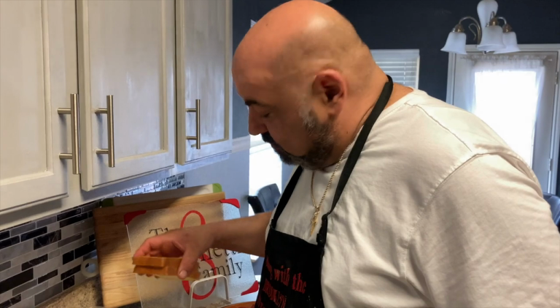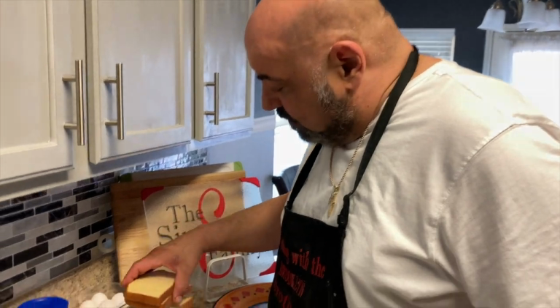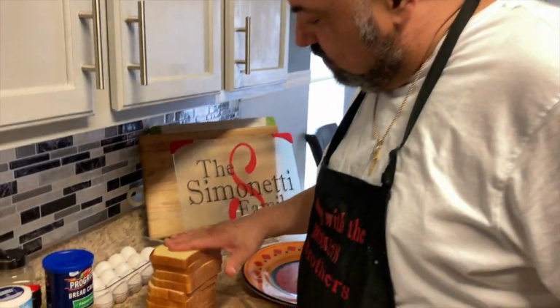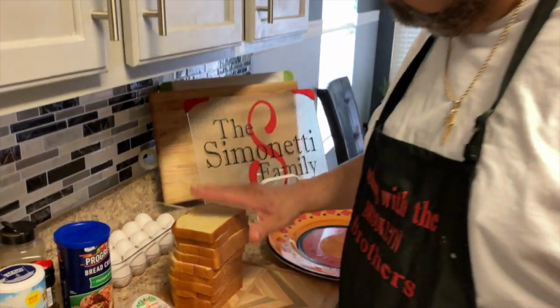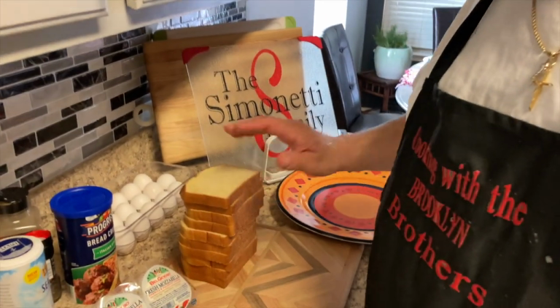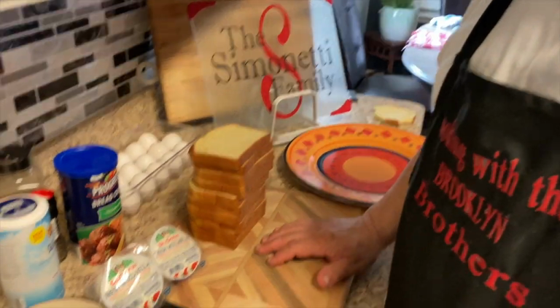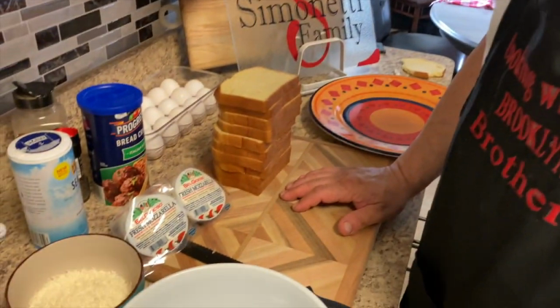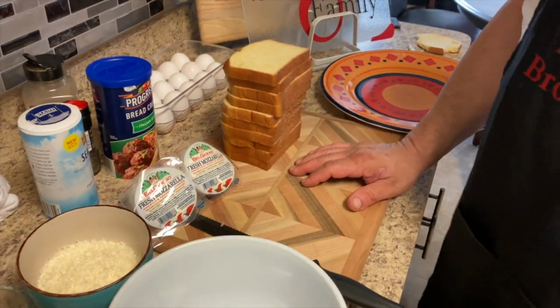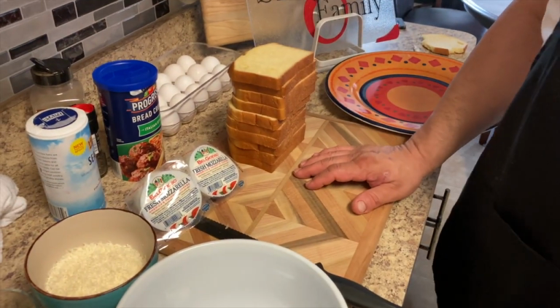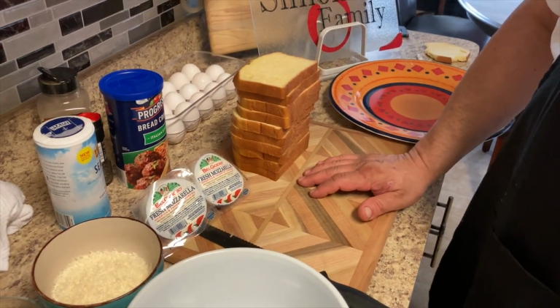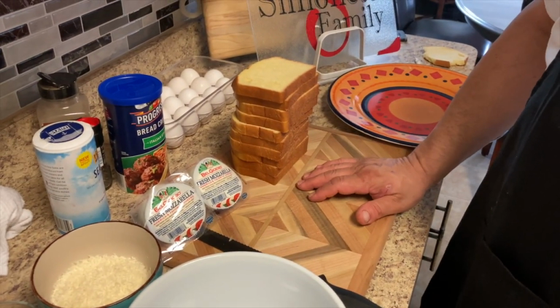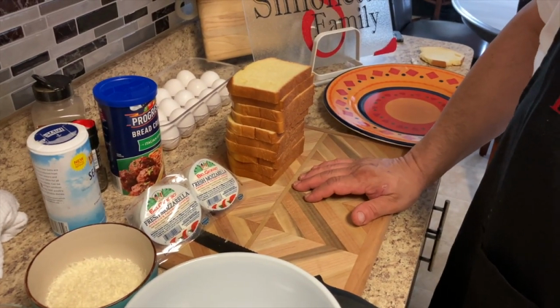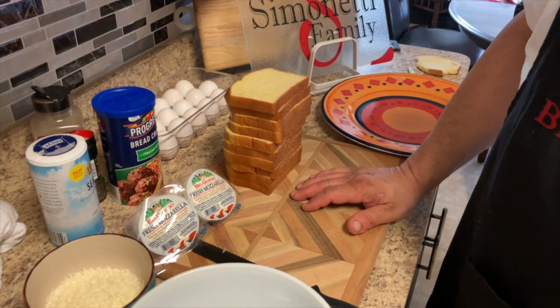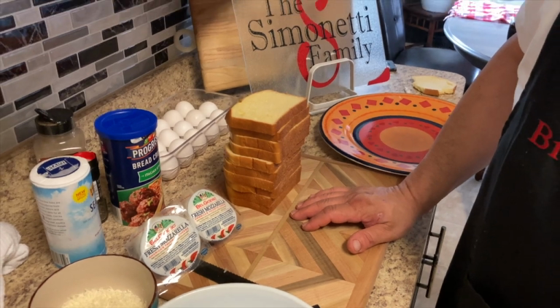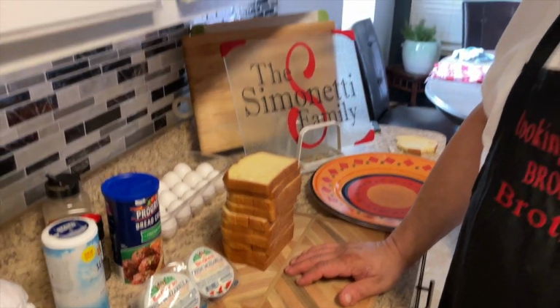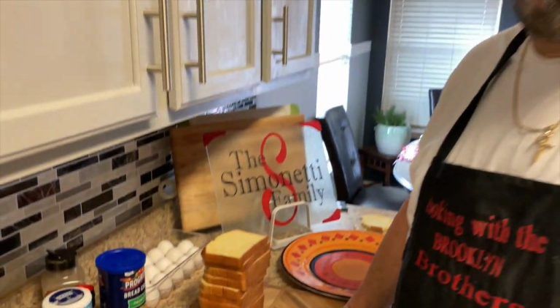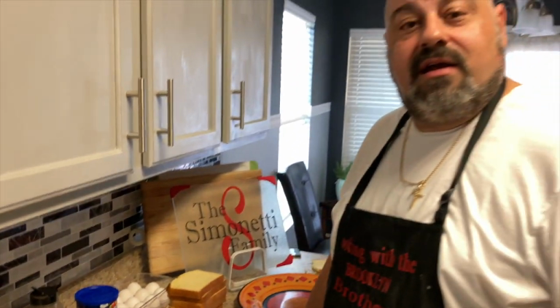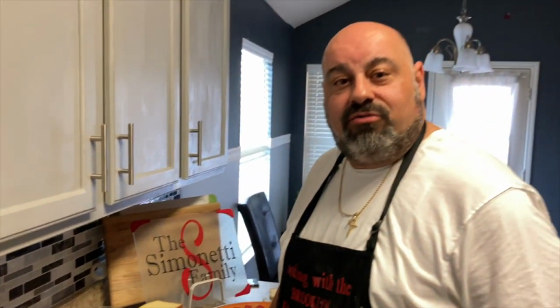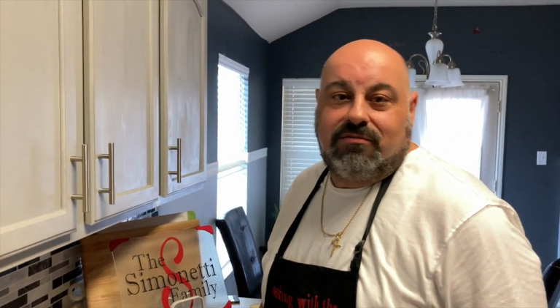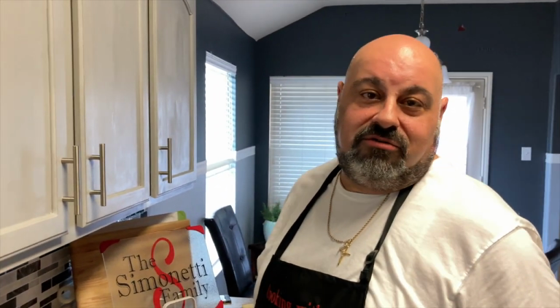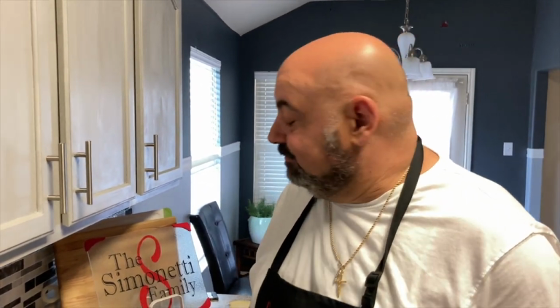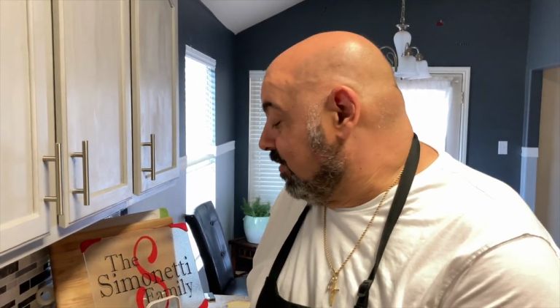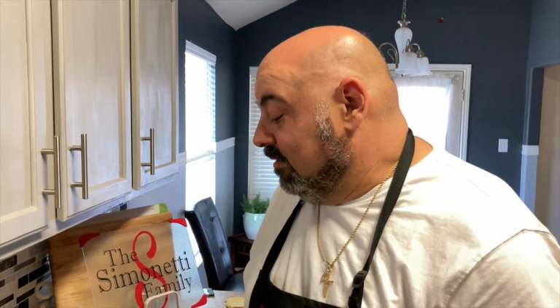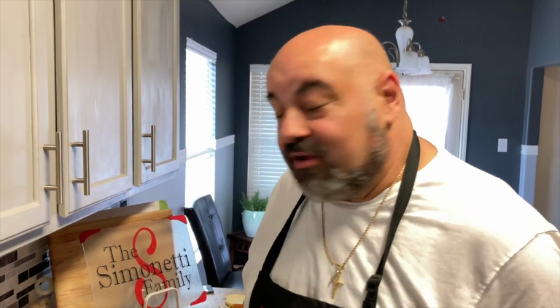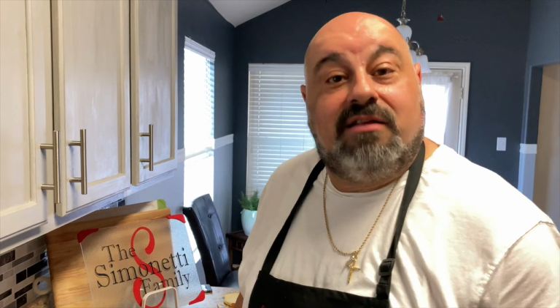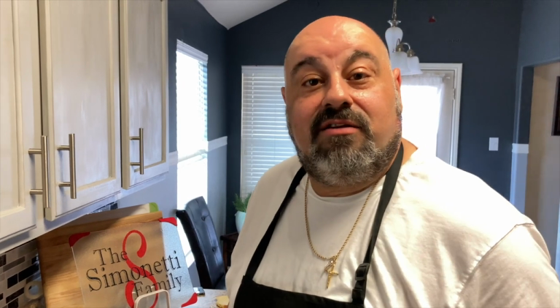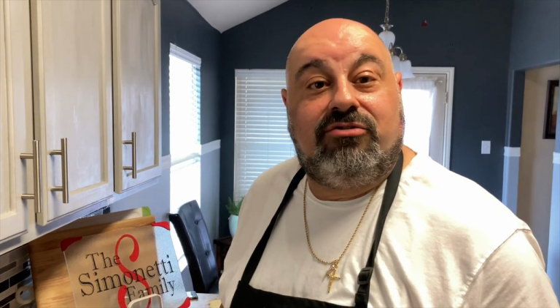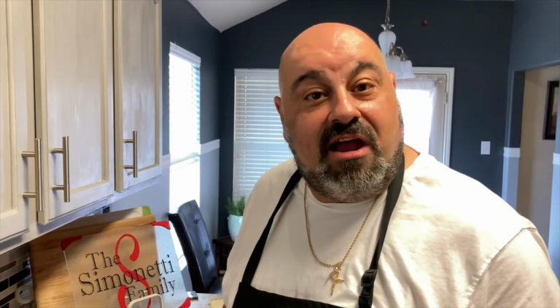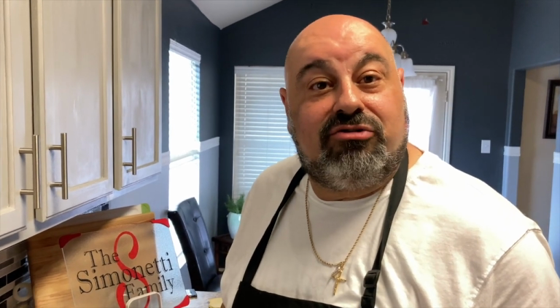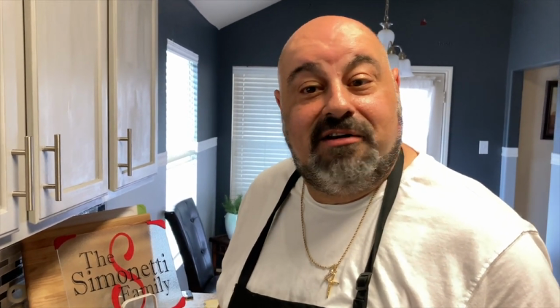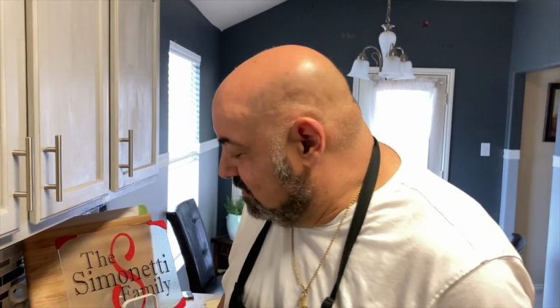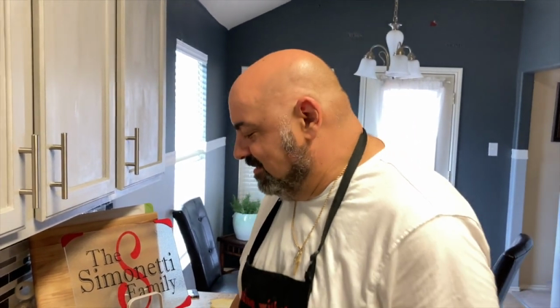We have our brioche bread here. We're actually making Mozzarella in Carrozza, which is basically an Italian grilled cheese sandwich. But it's fried.